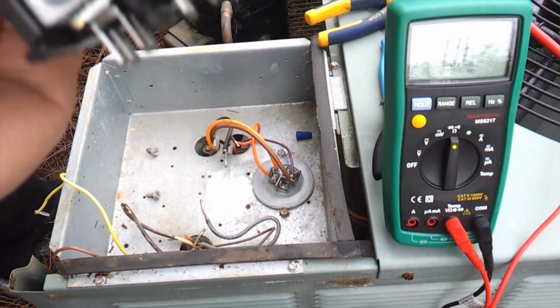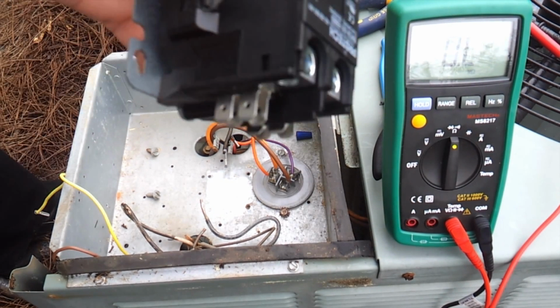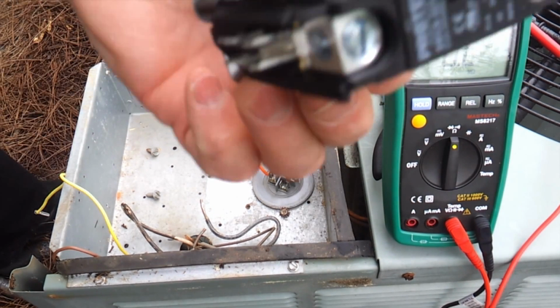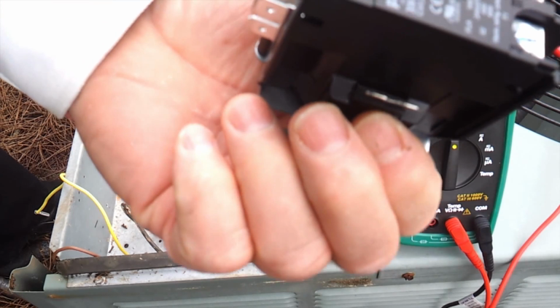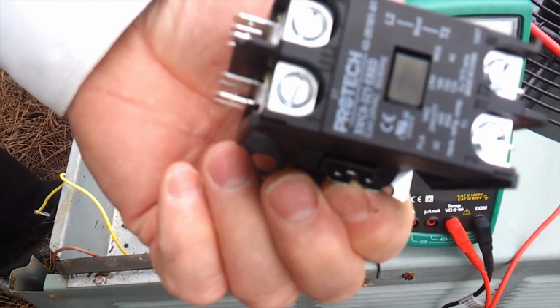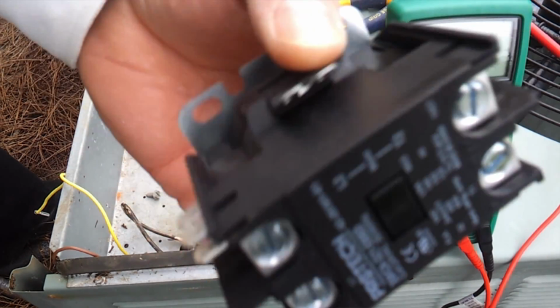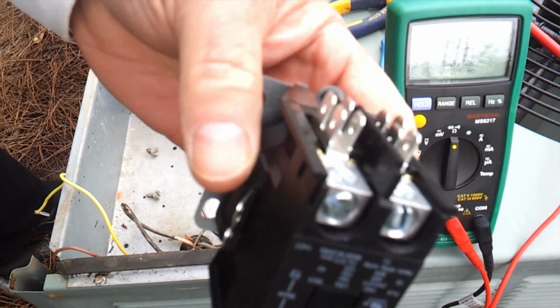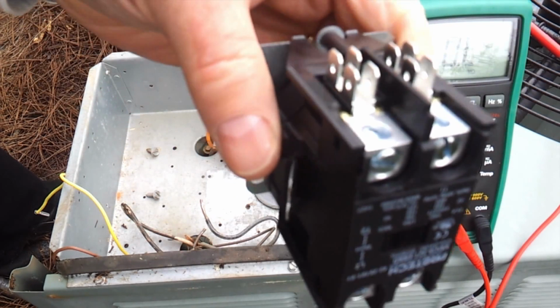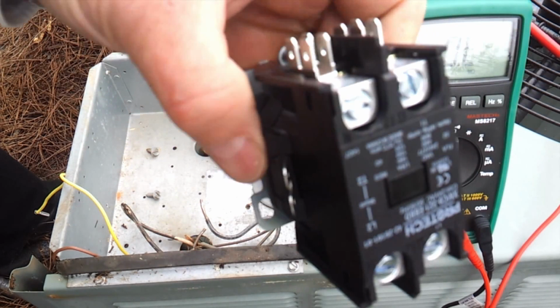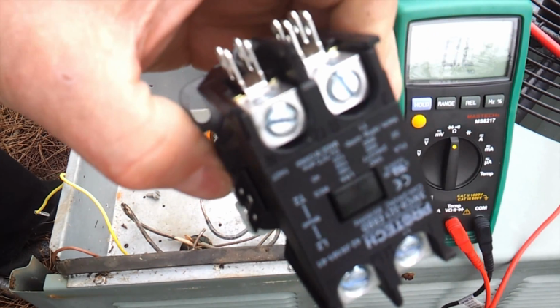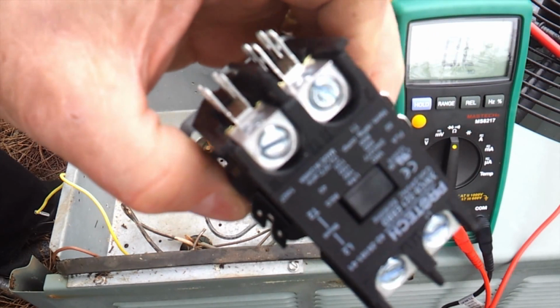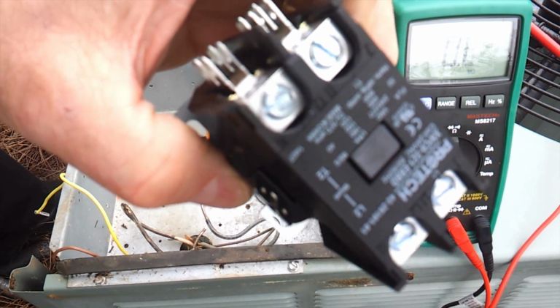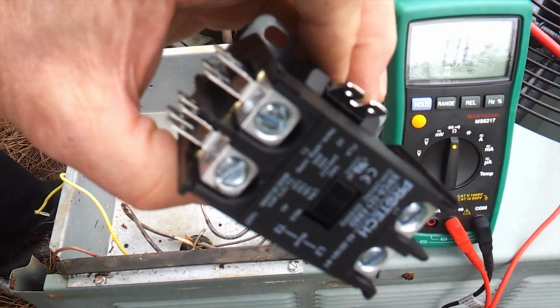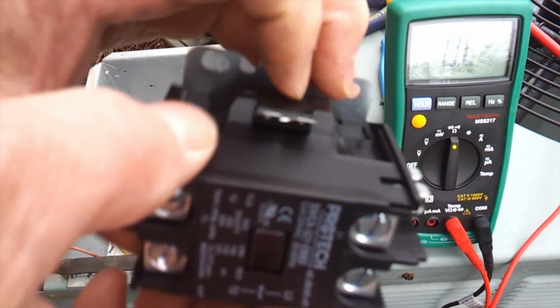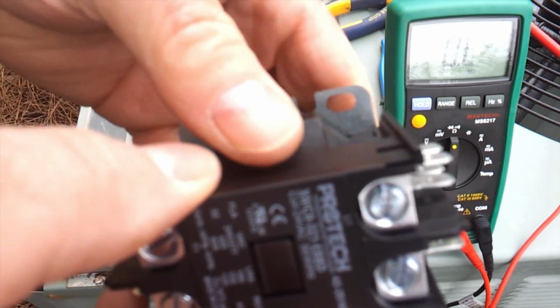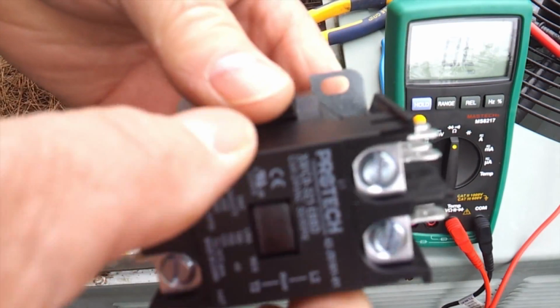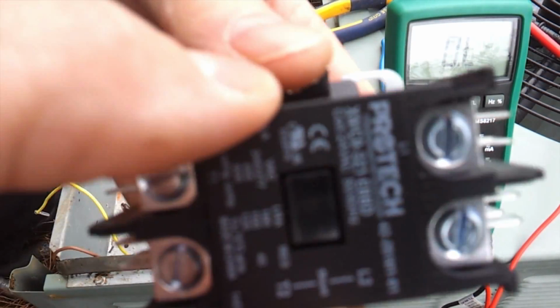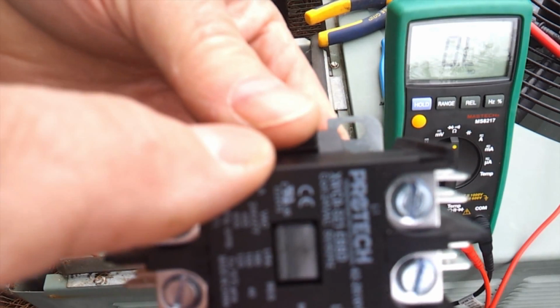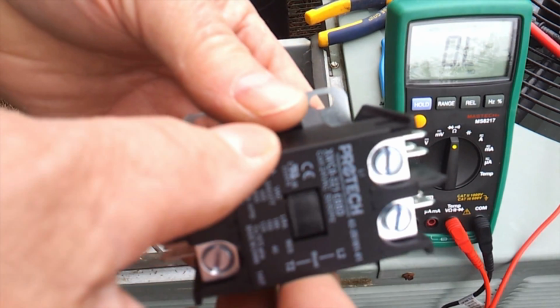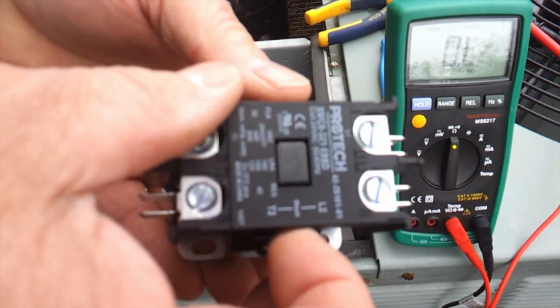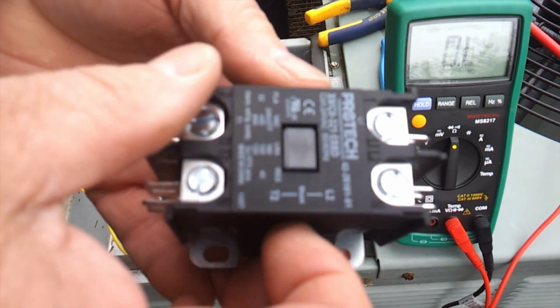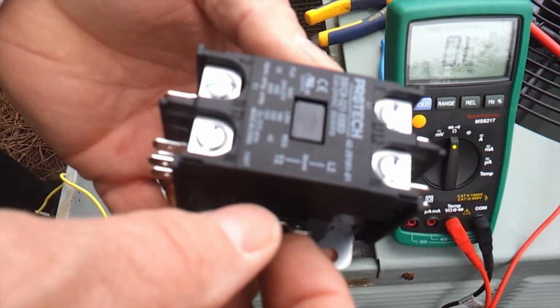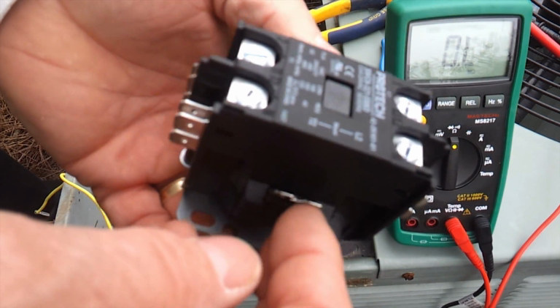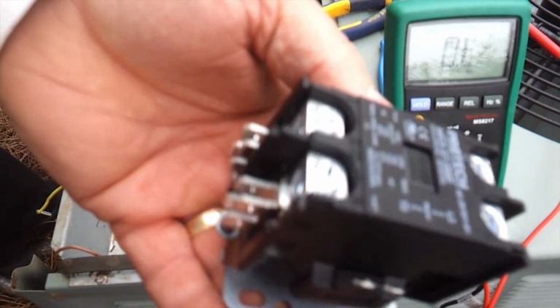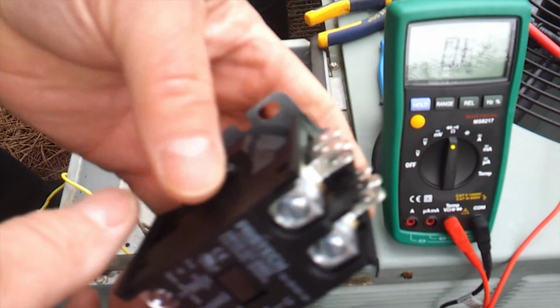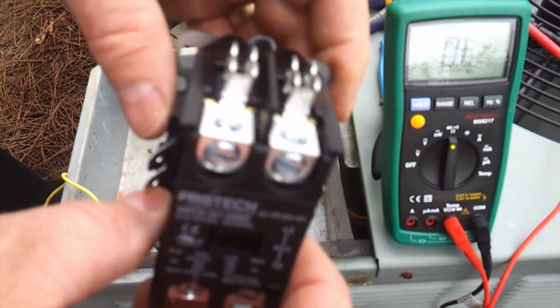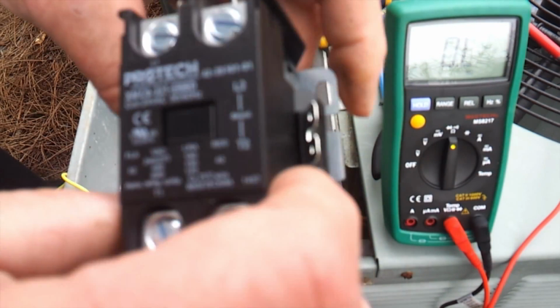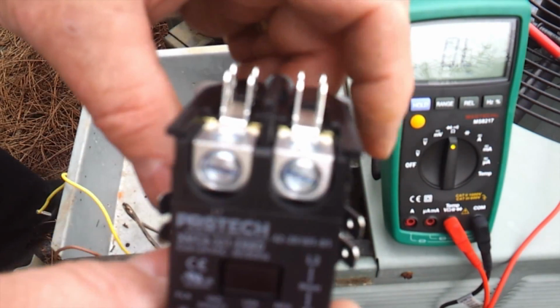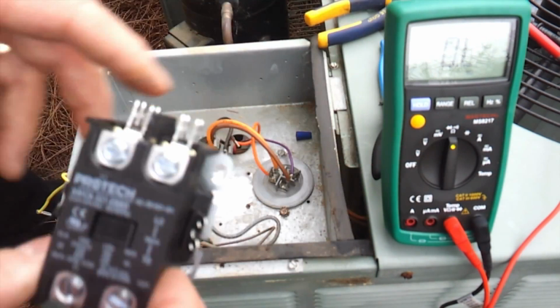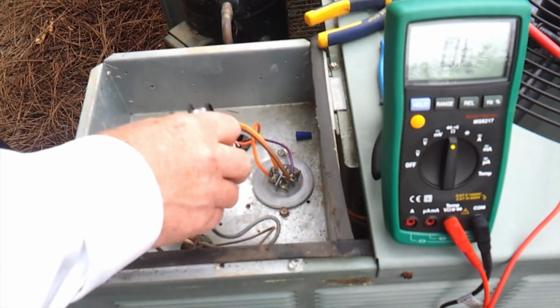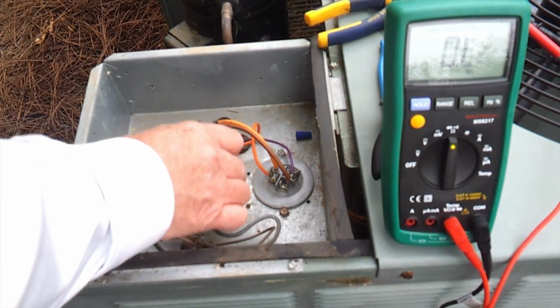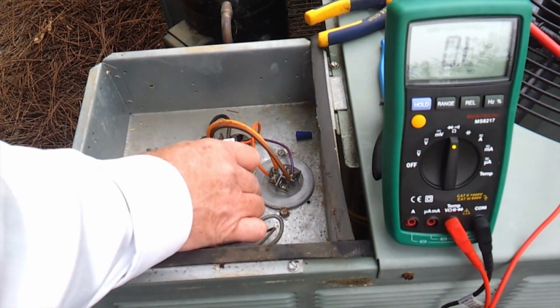Here's our new contactor. You can see it's a little bit different shape, and the contacts themselves are covered. But still it's pretty much generally the same thing, so we're going to take it and put it back in.